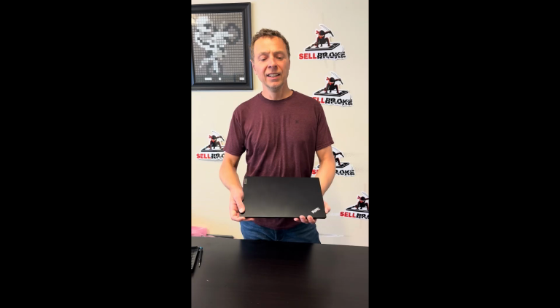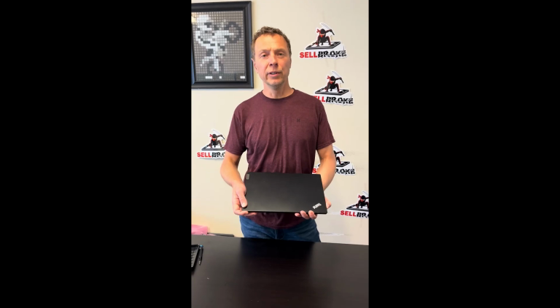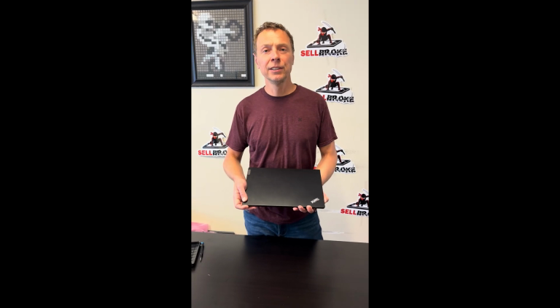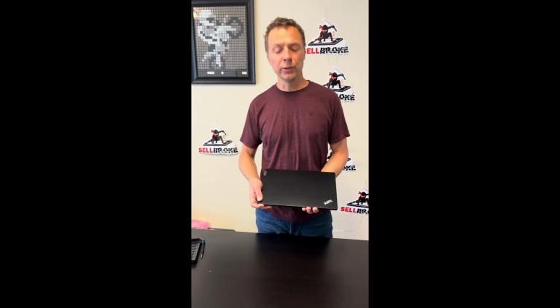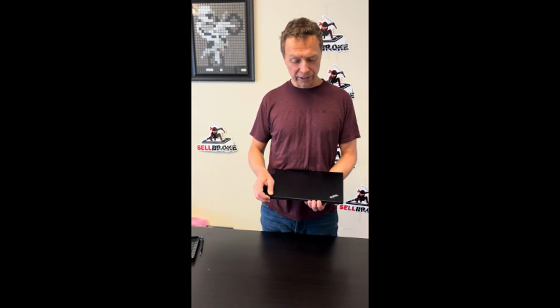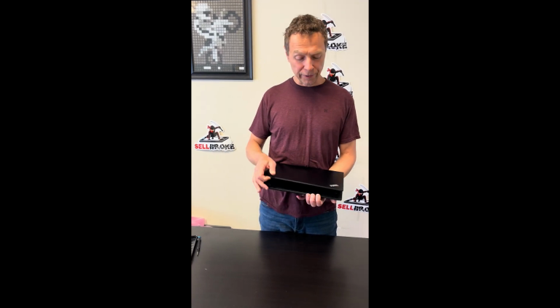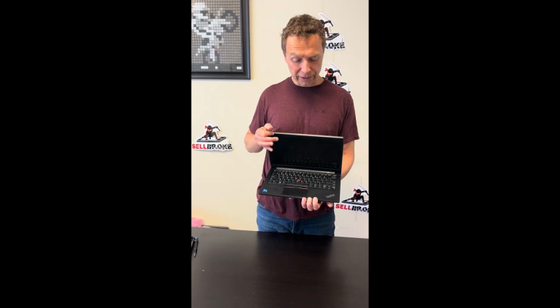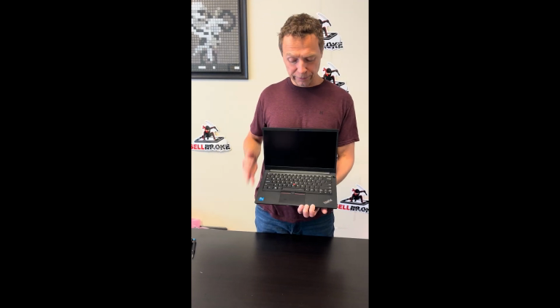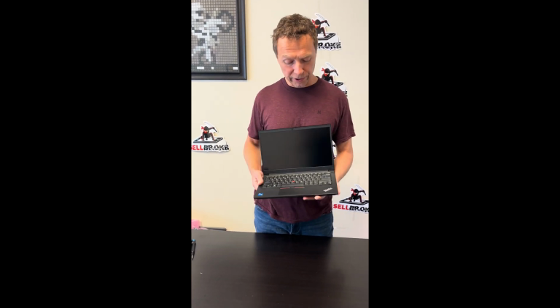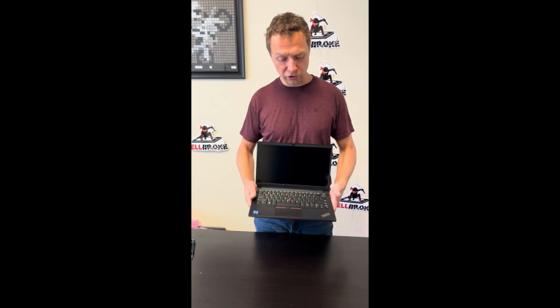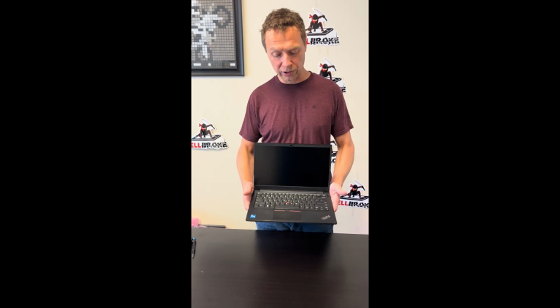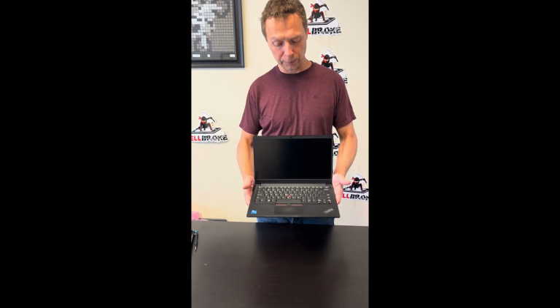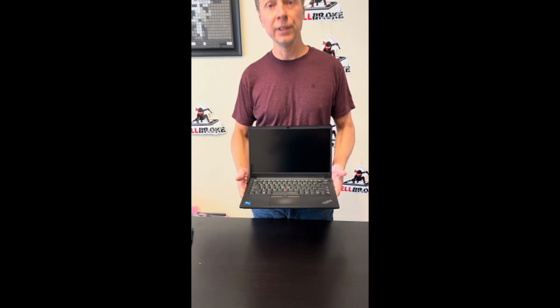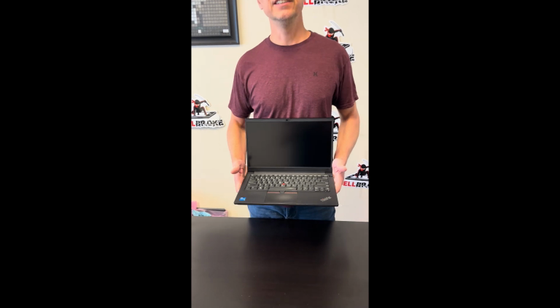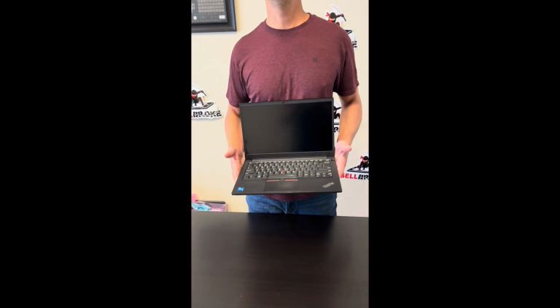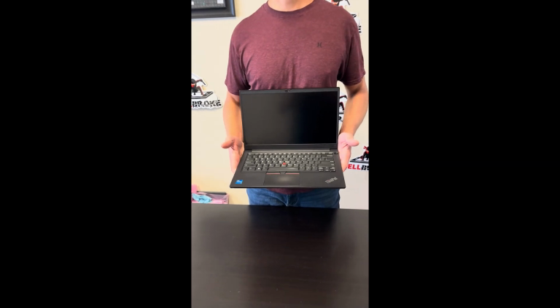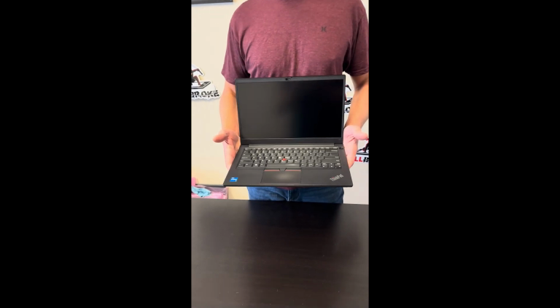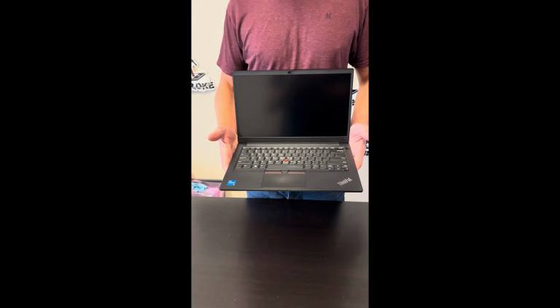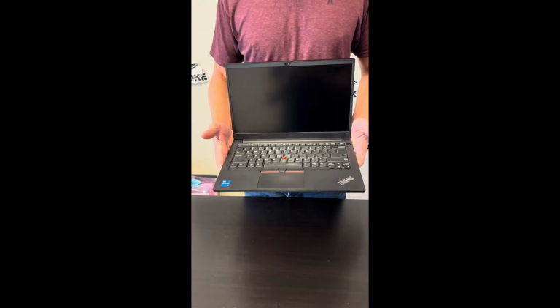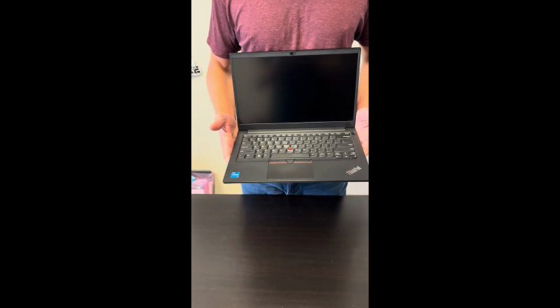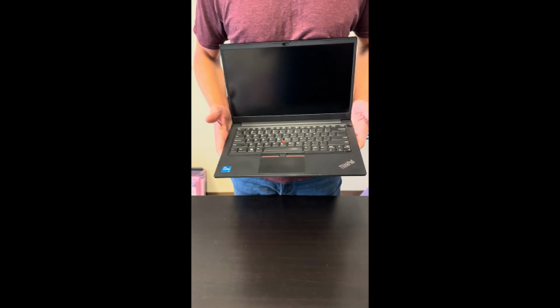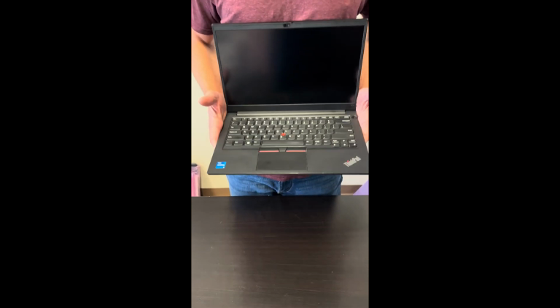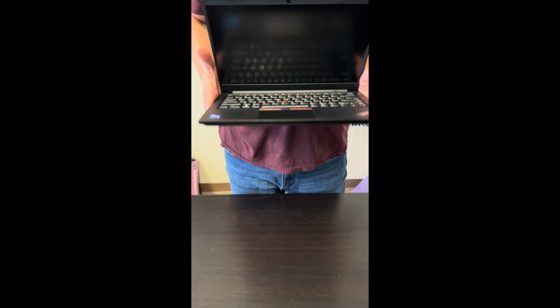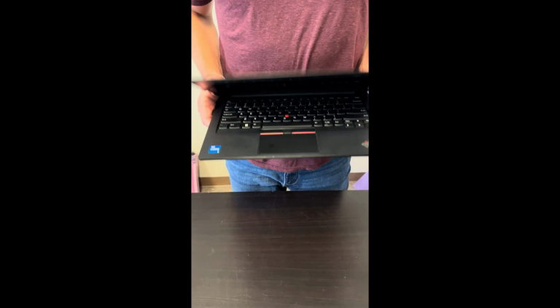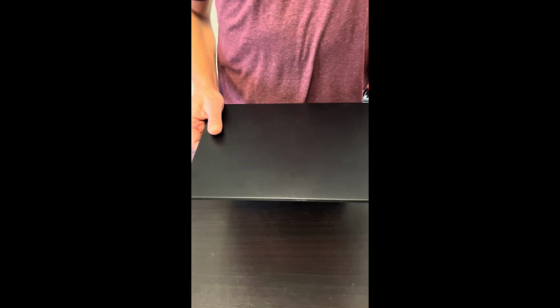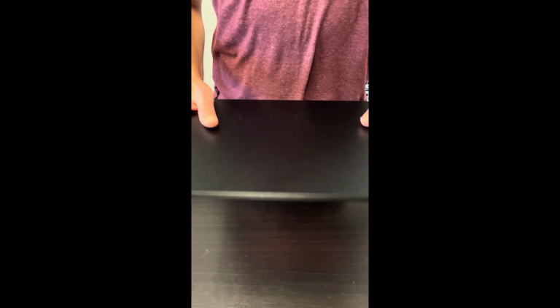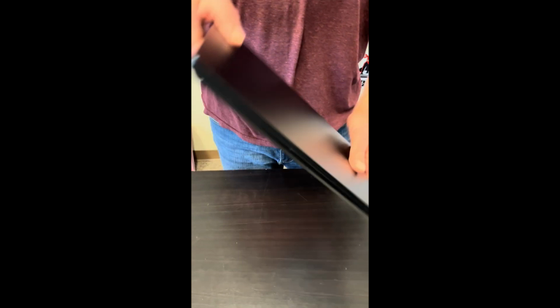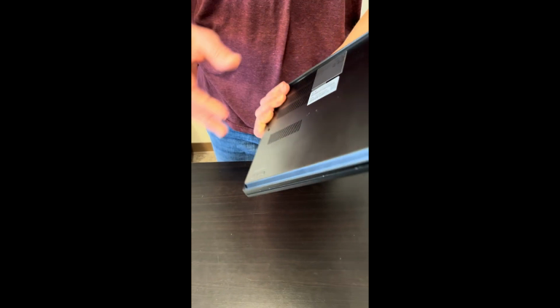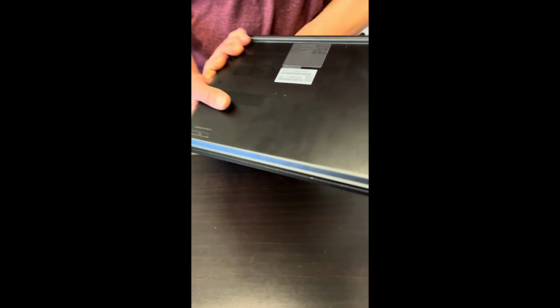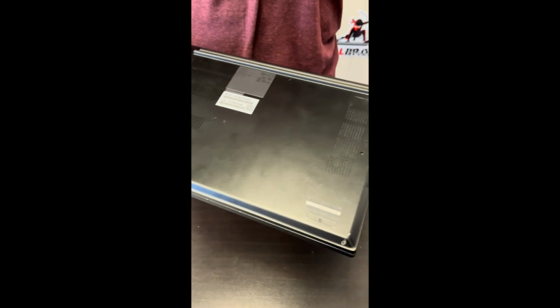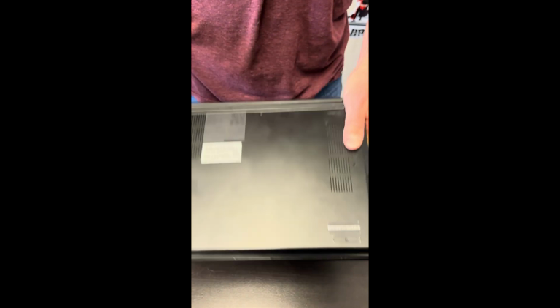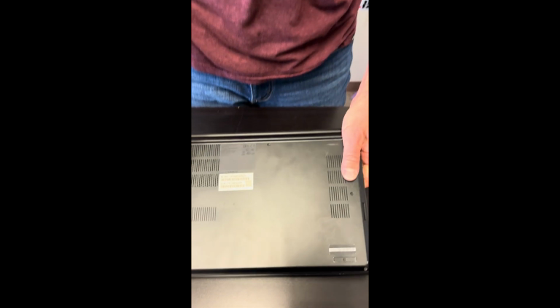Hello everybody, today we have the Lenovo ThinkPad E14 Gen 2 laptop. It's an Intel Core i5 11th Gen. Let's take it apart, see what we can upgrade, fix, or replace.